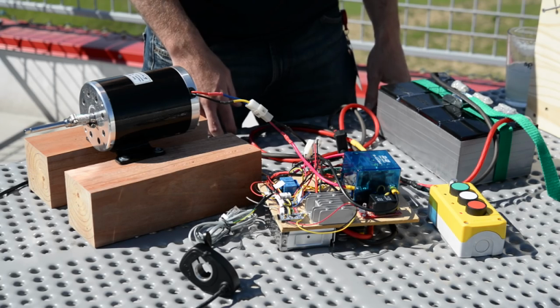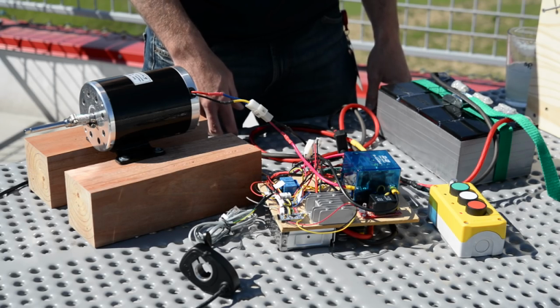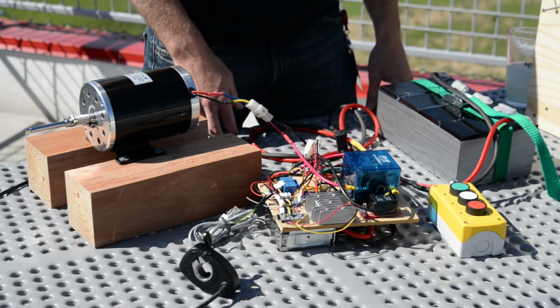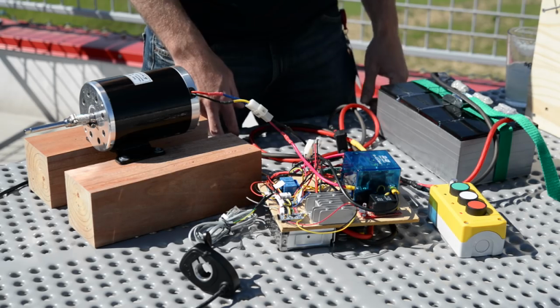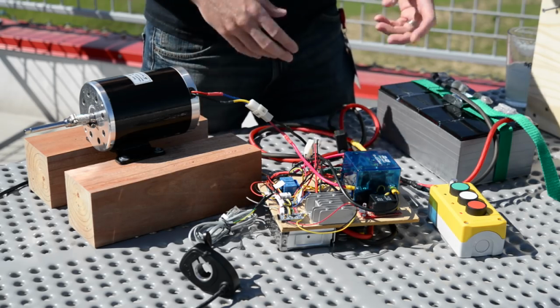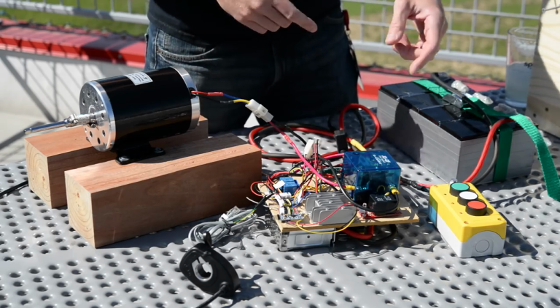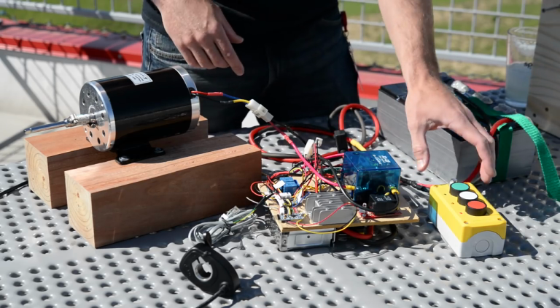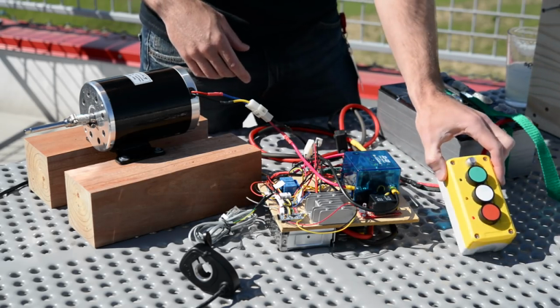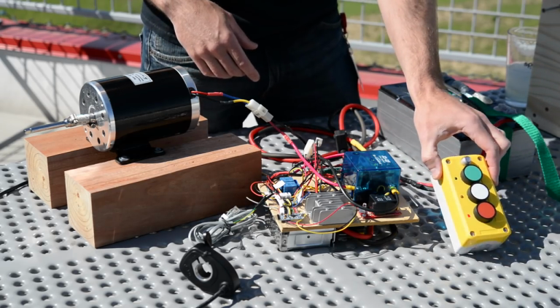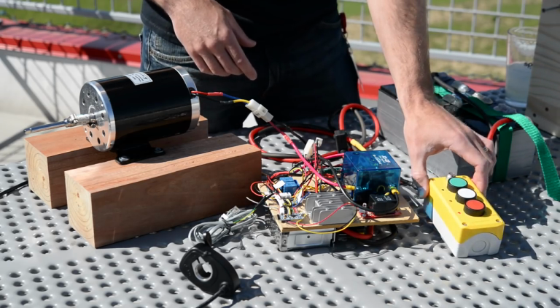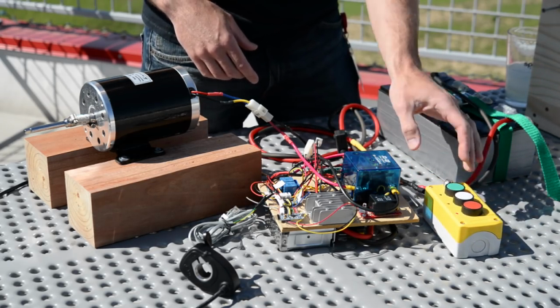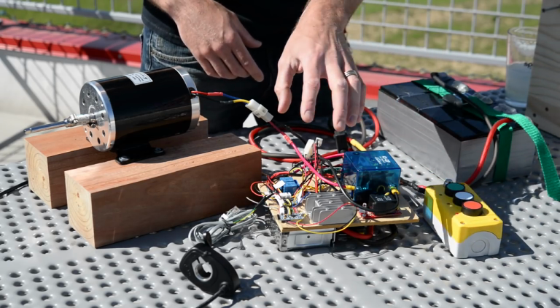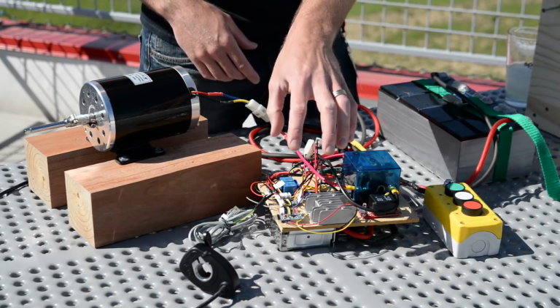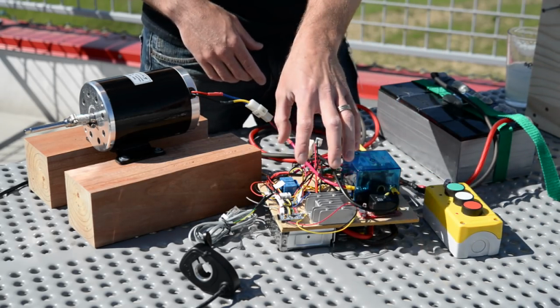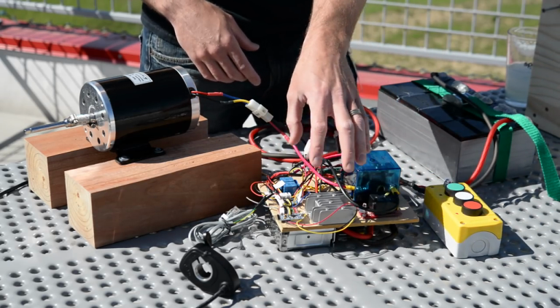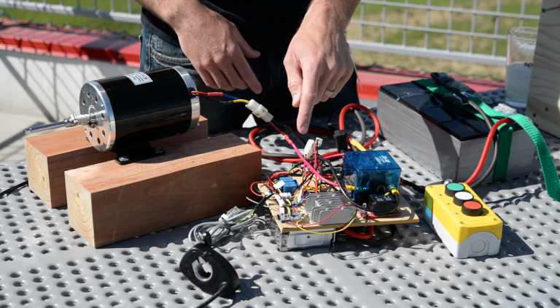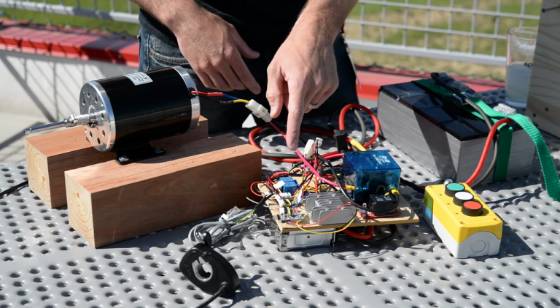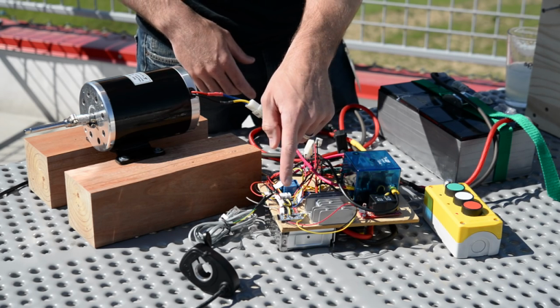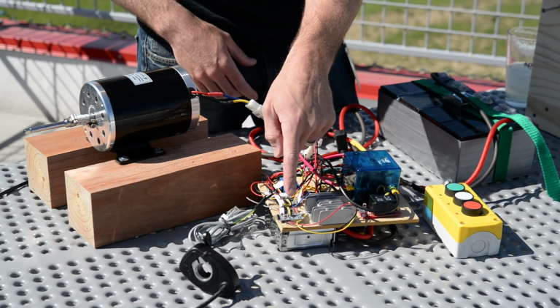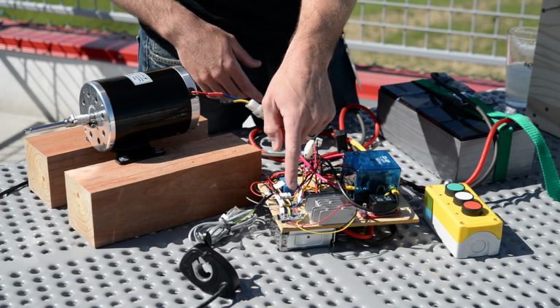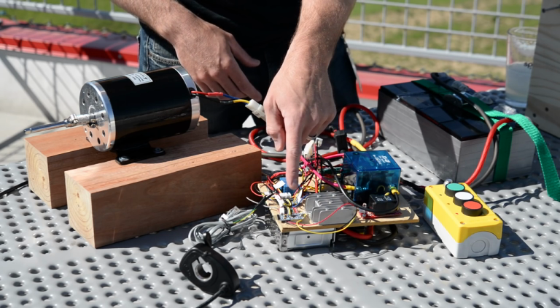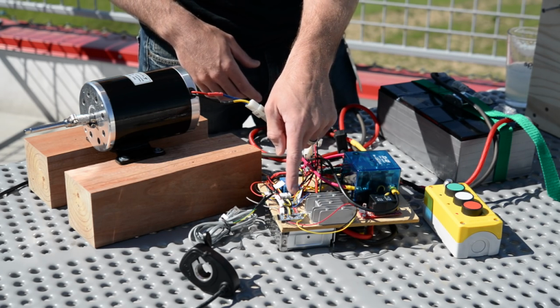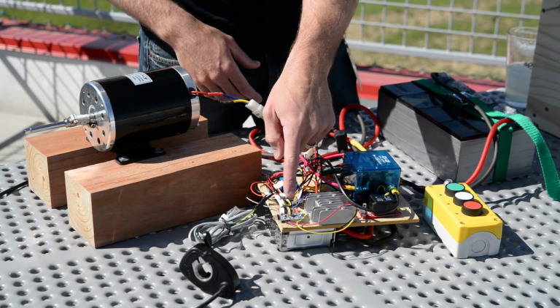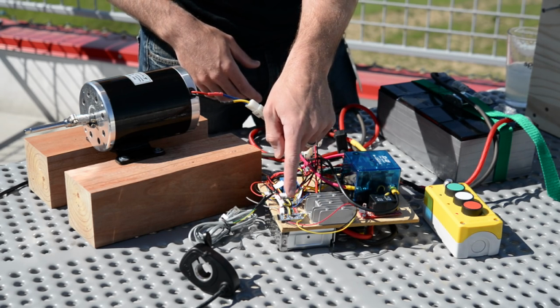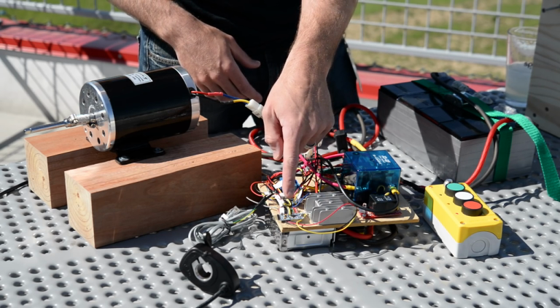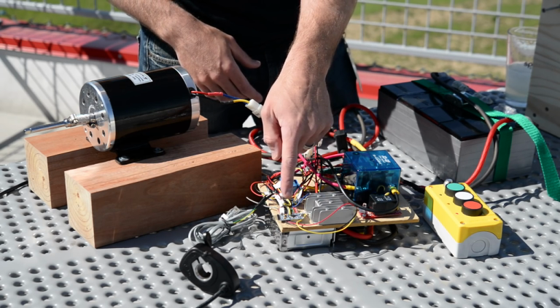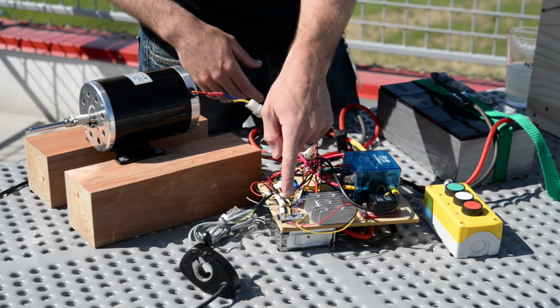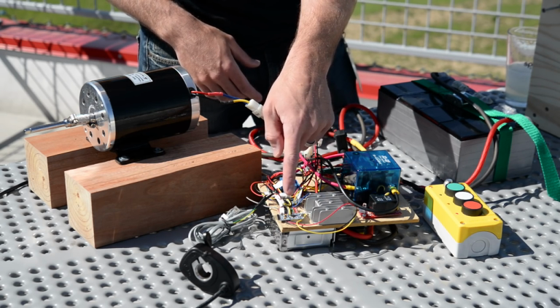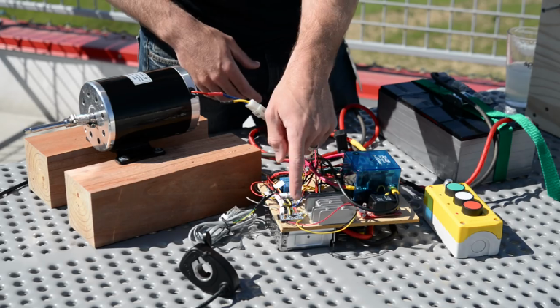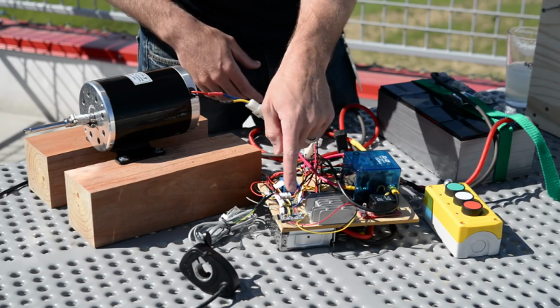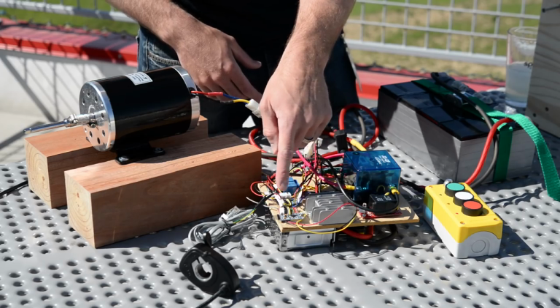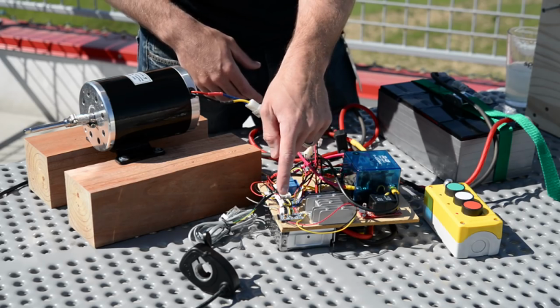The wireless killswitch is composed of two parts: the controller that the user holds in their hand and the control unit that sits on the vehicle. In this case, we've got an Arduino Pro Mini connected to the RFM69 breakout board, all running at 3.3 volts.